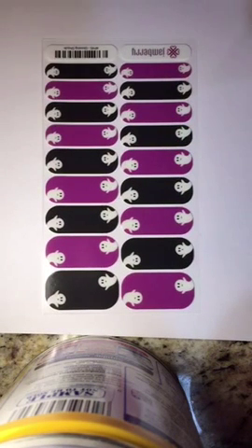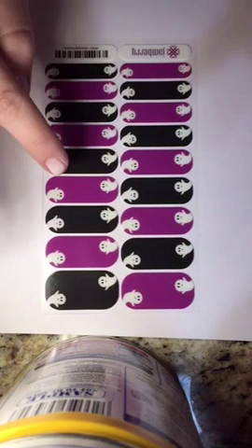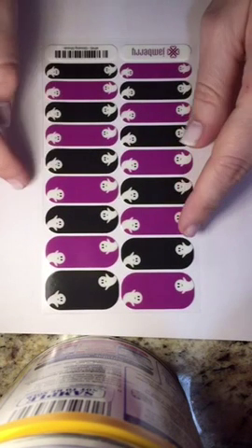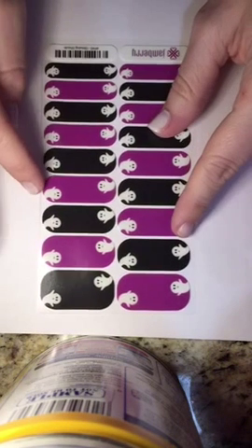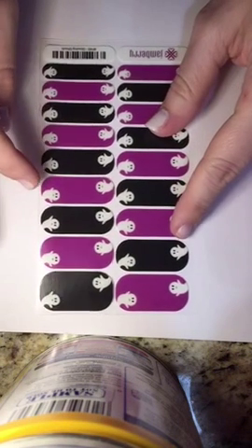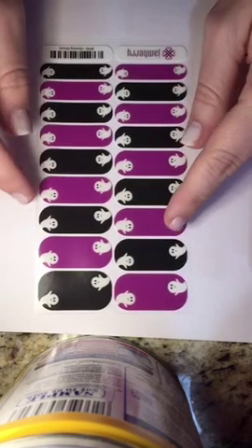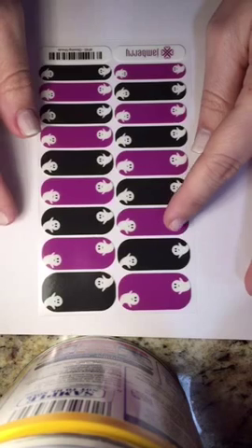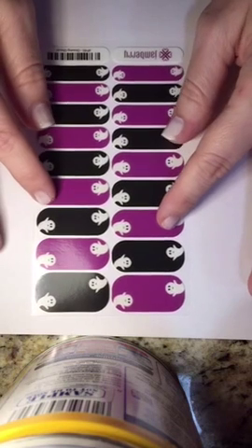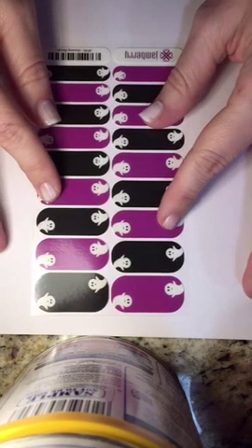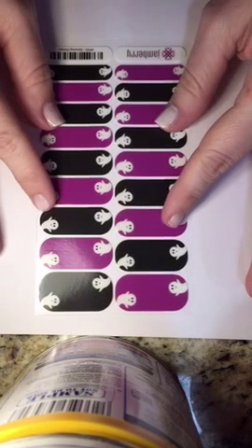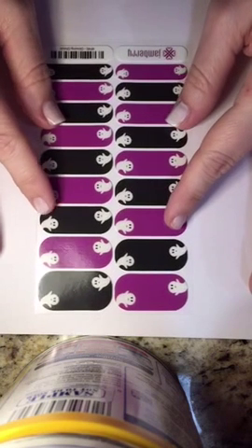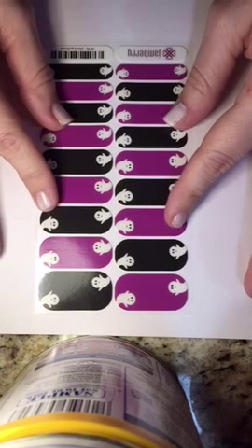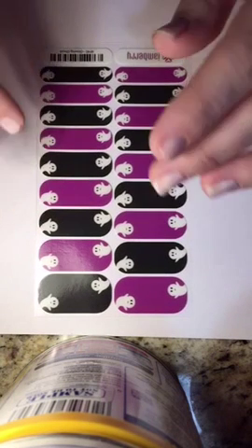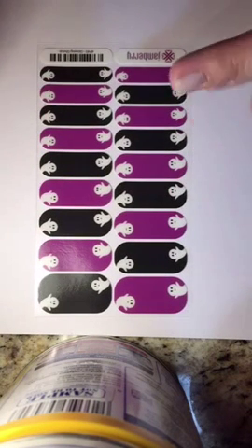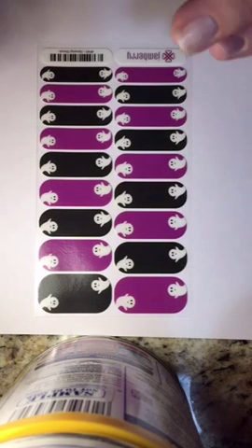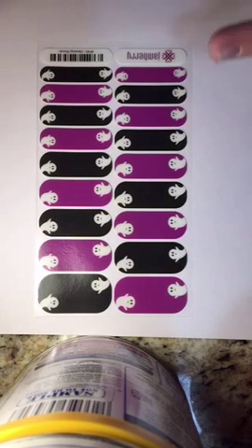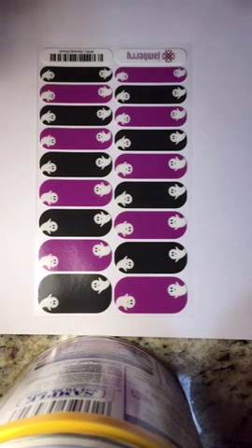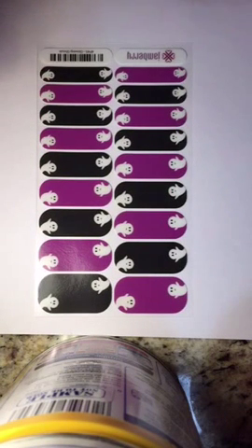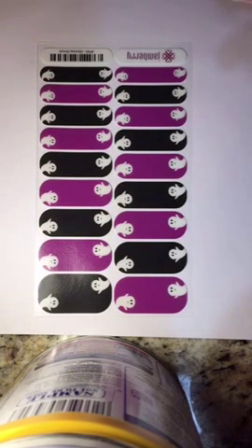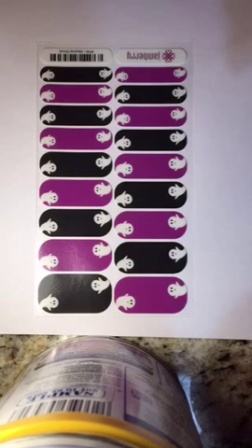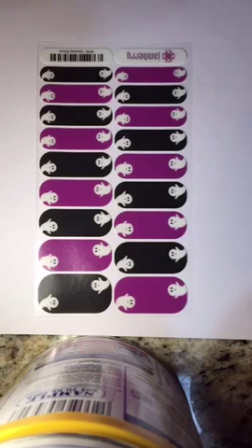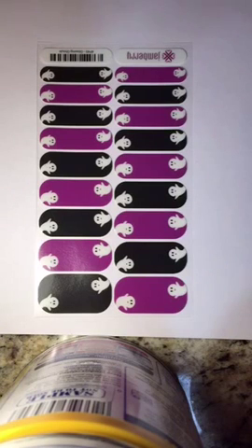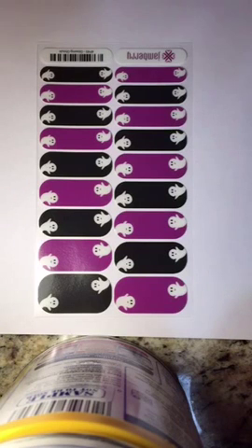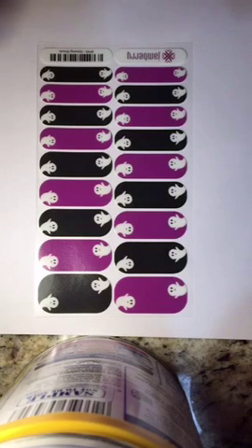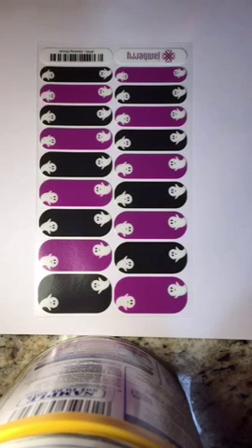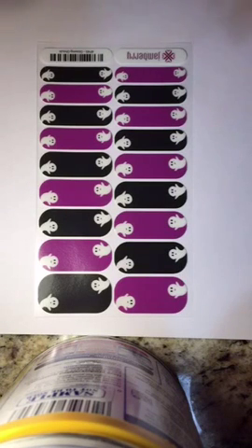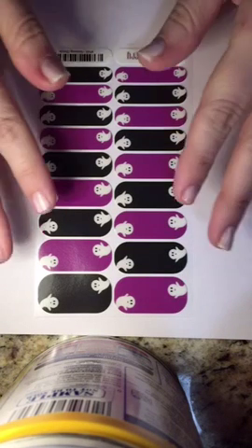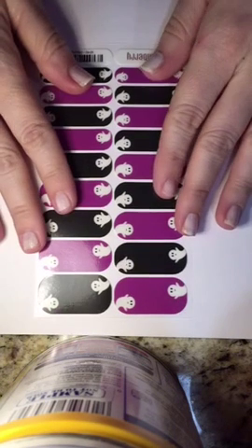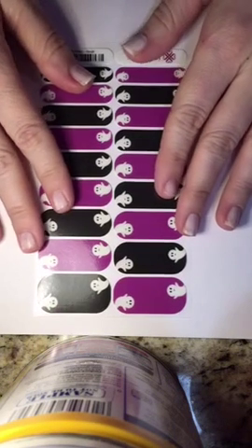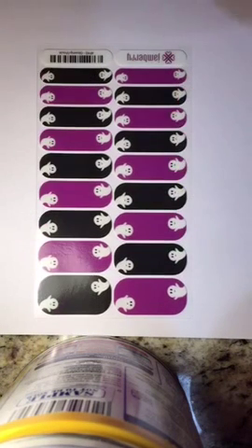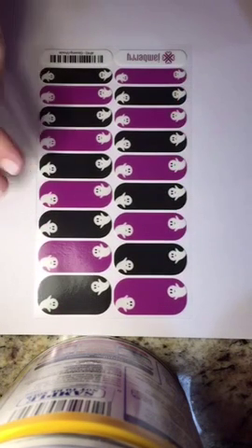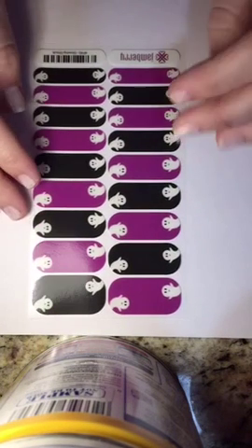Tomorrow we're coming out with glow-in-the-dark juniors! I don't know why they didn't come out with juniors first — like, who wouldn't love to have their nails glow in the dark? Little kids, right! So these are glow-in-the-dark juniors. I'm going to put some on tonight for you guys.